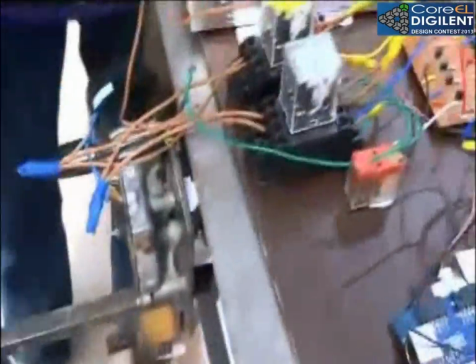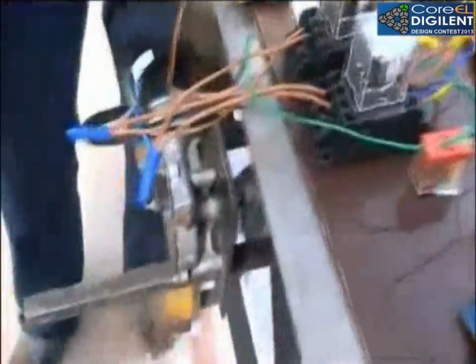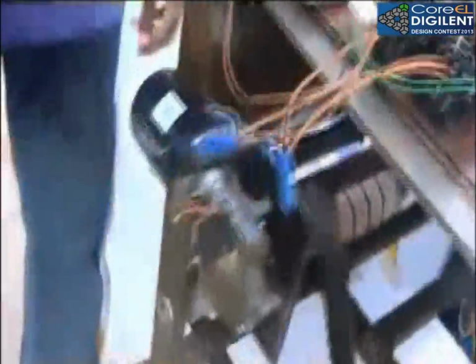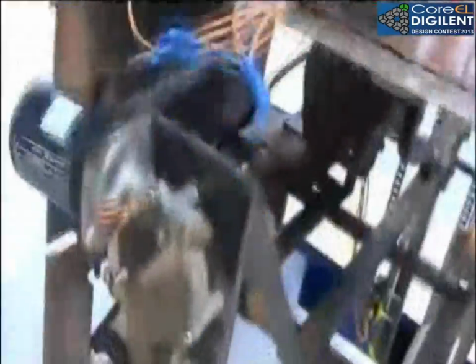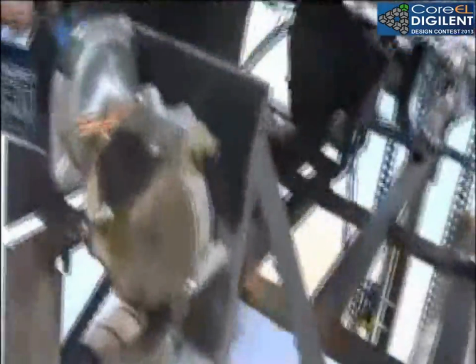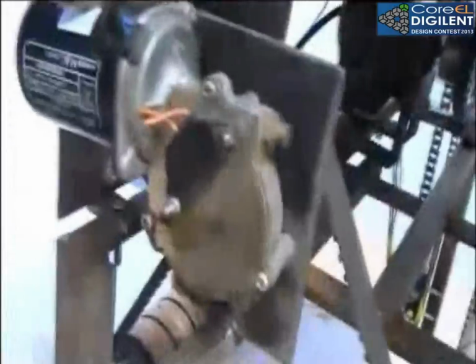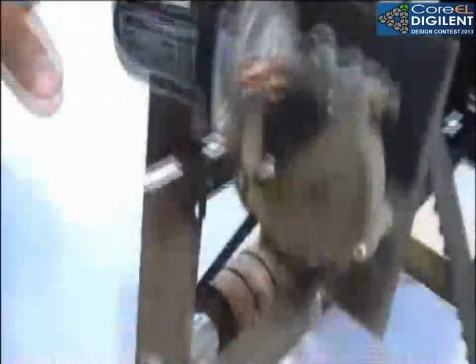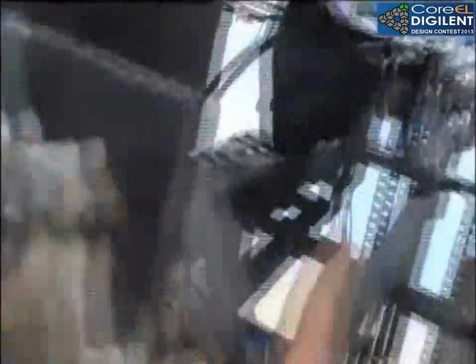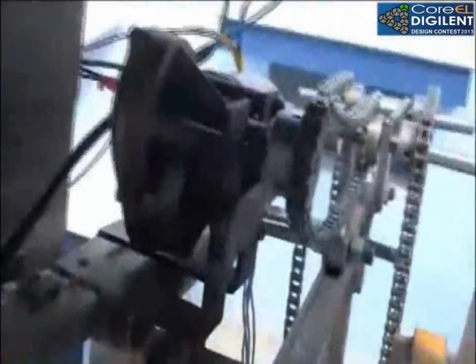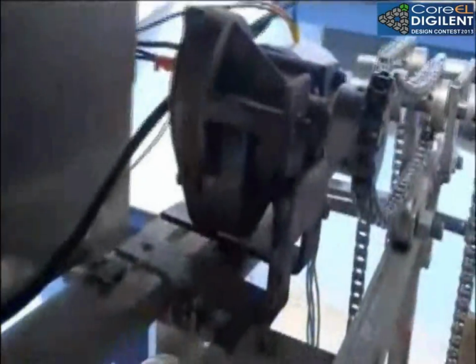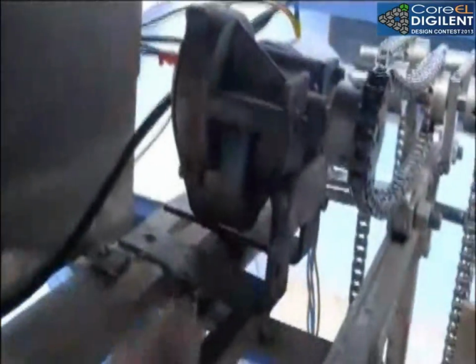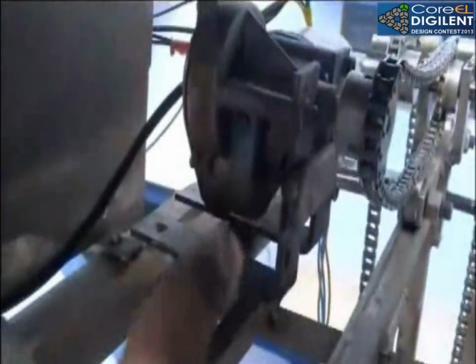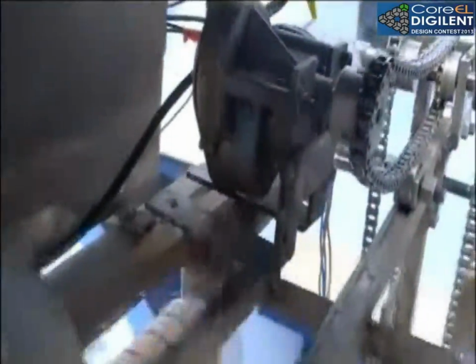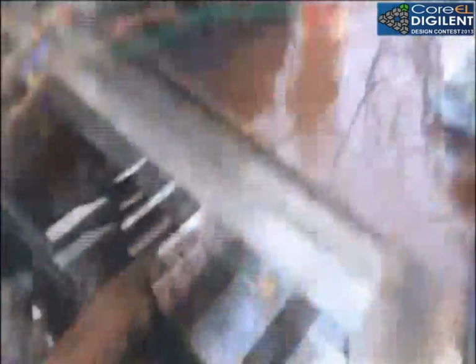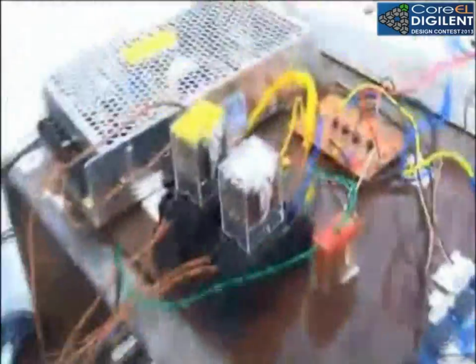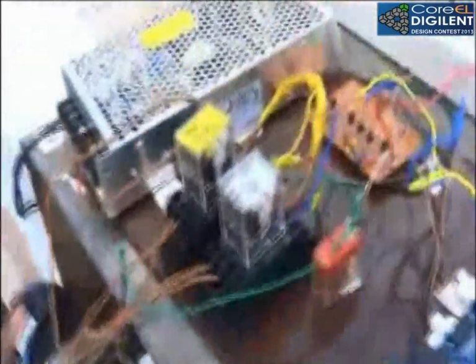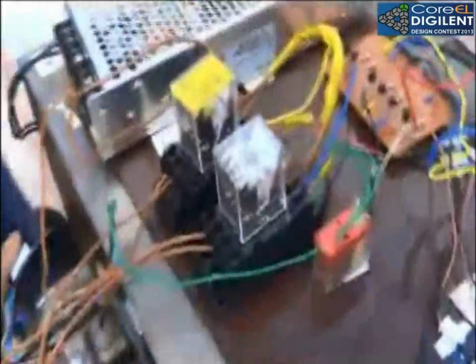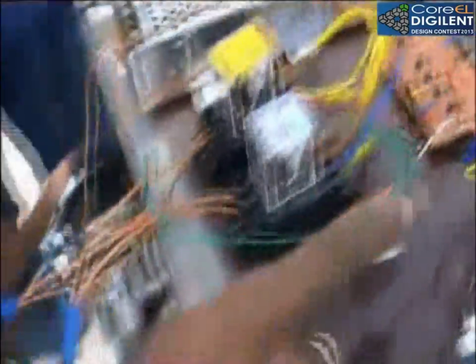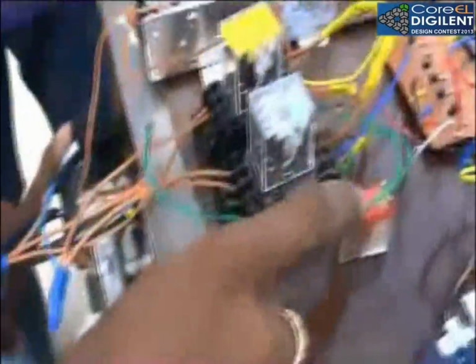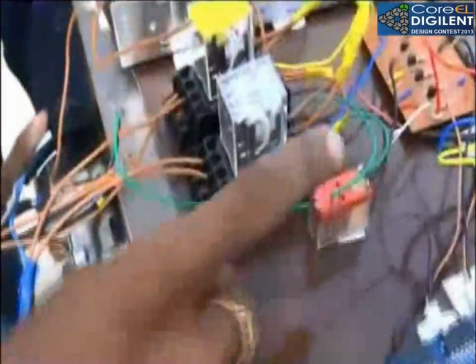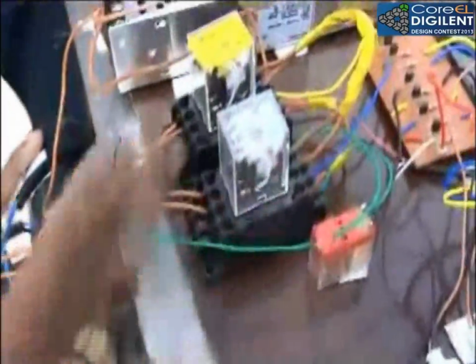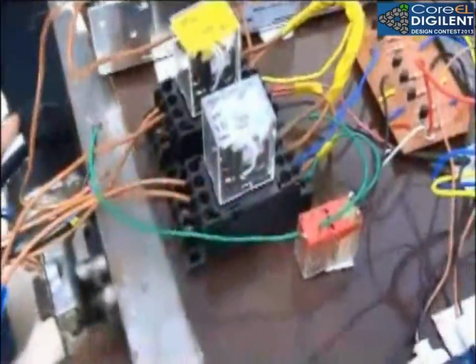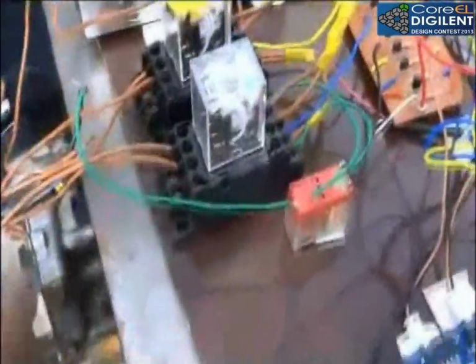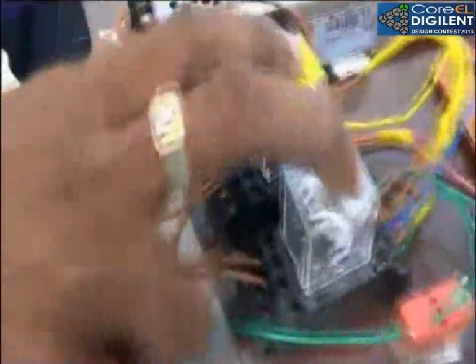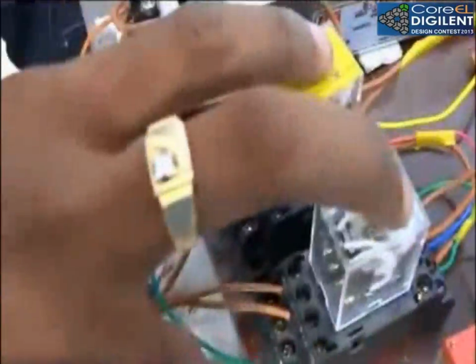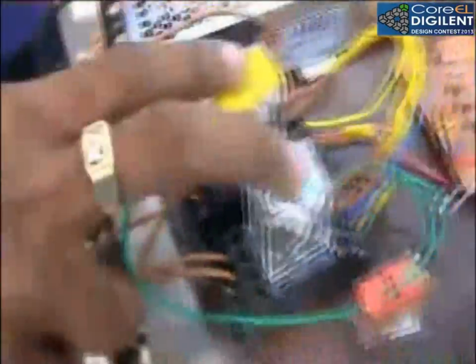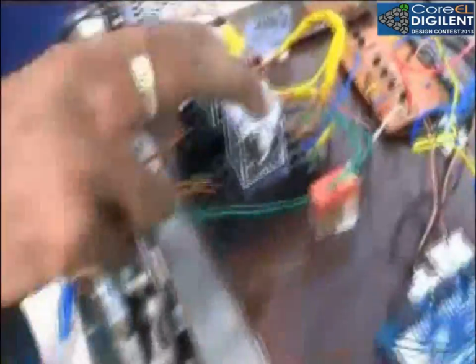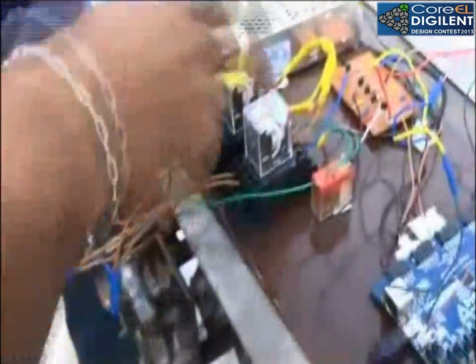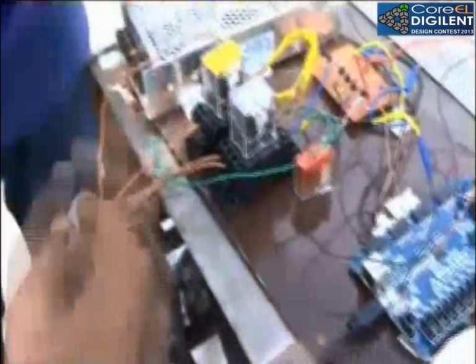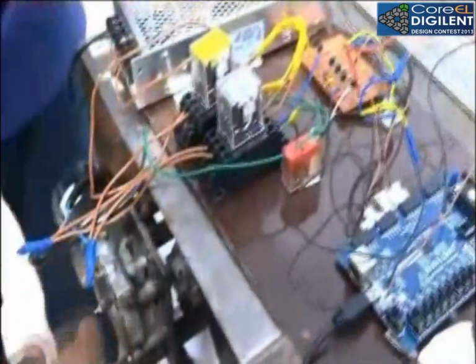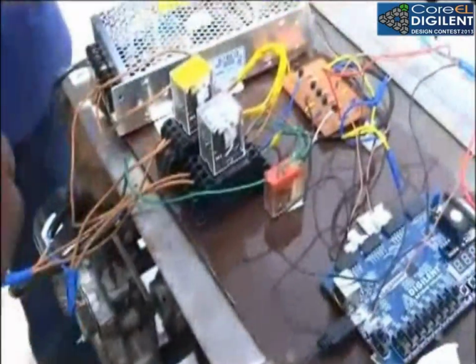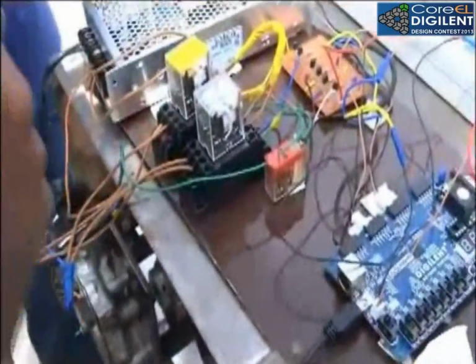We have used two motors. This is for X movement and inside there is a motor which is for Y movement. We are controlling this X movement with the help of this relay, and we are controlling the Y movement with the help of two relays because the Y motor is going to run both in forward and reverse directions.